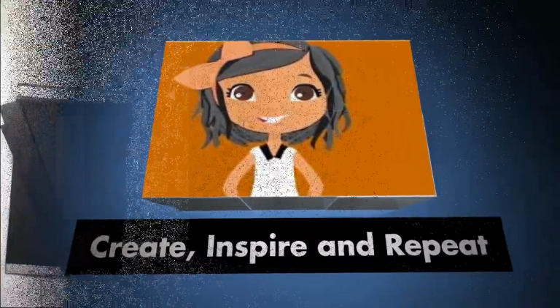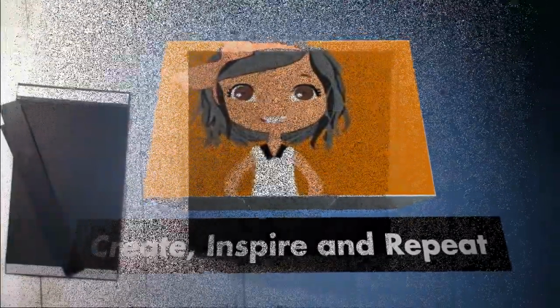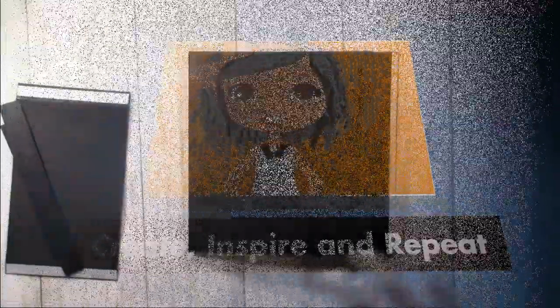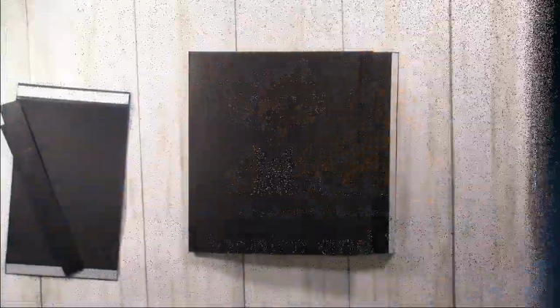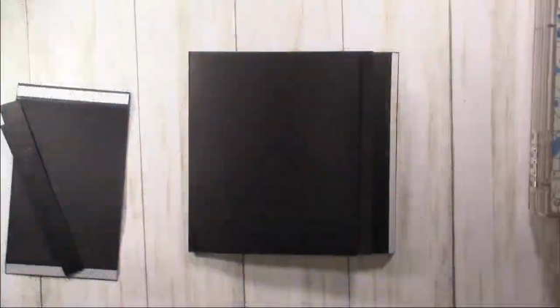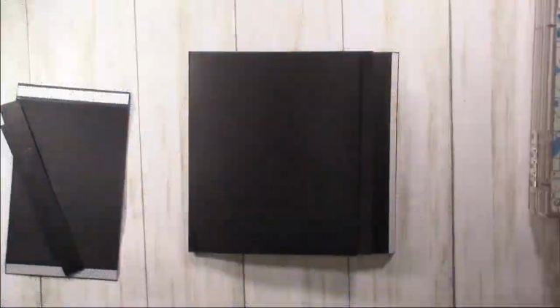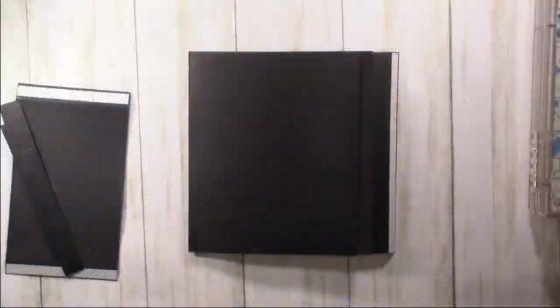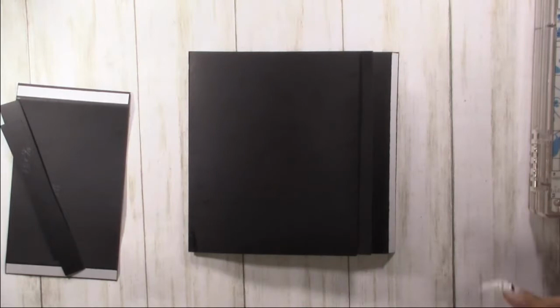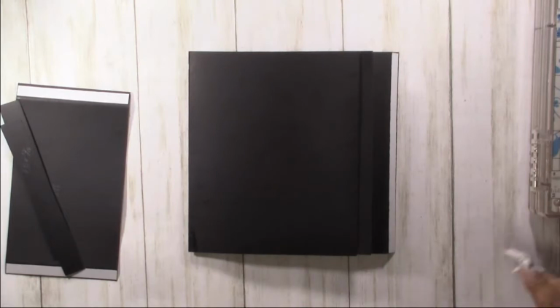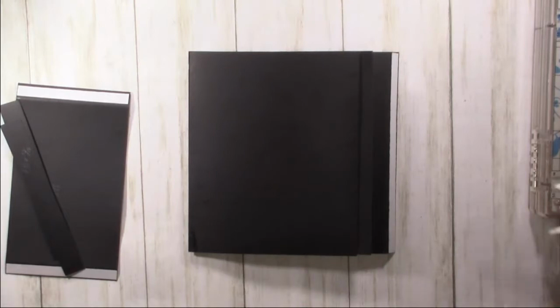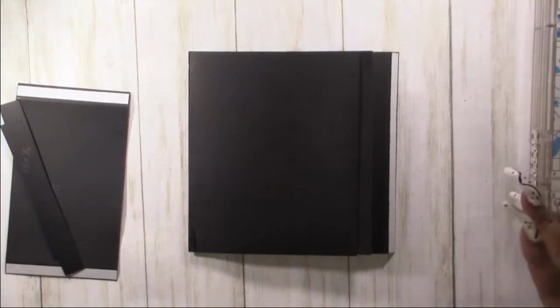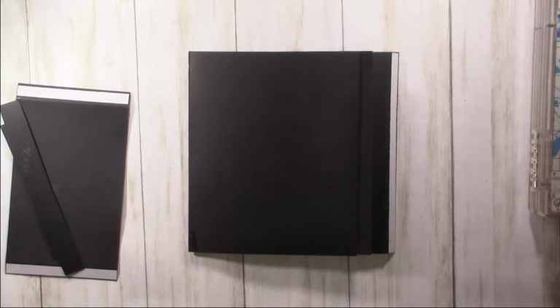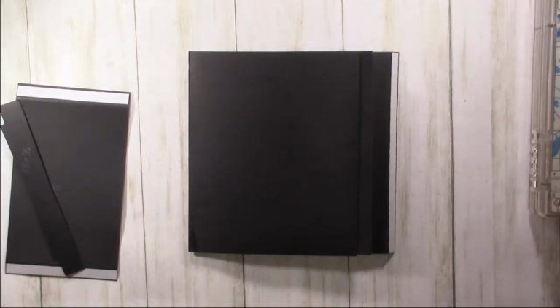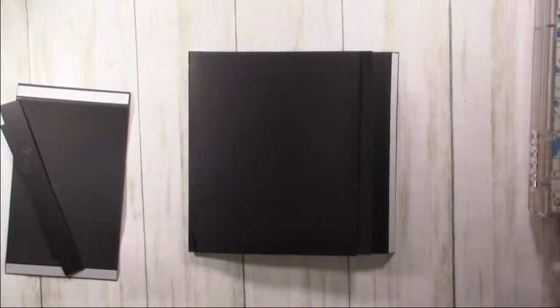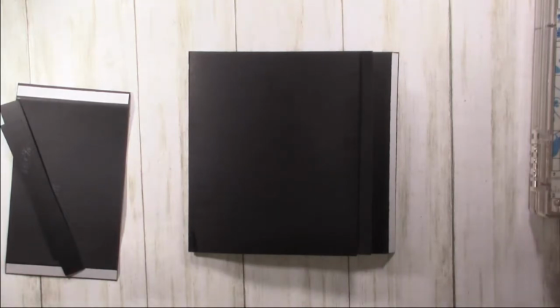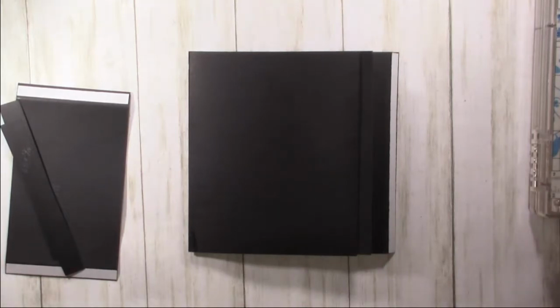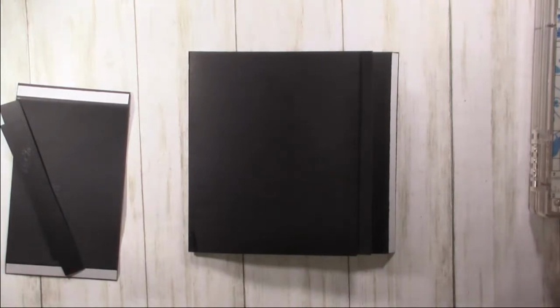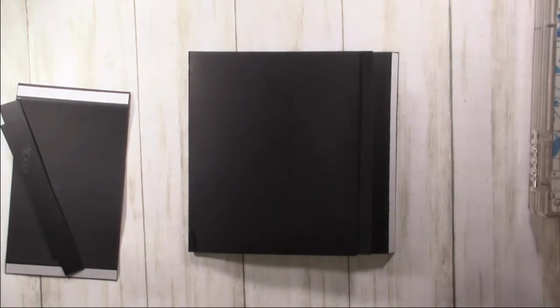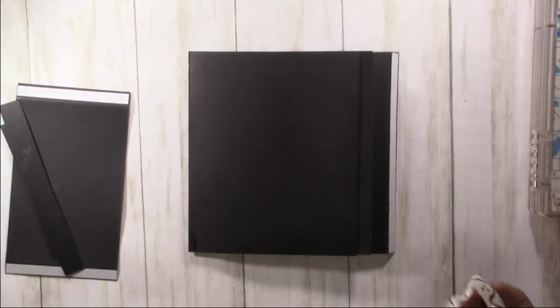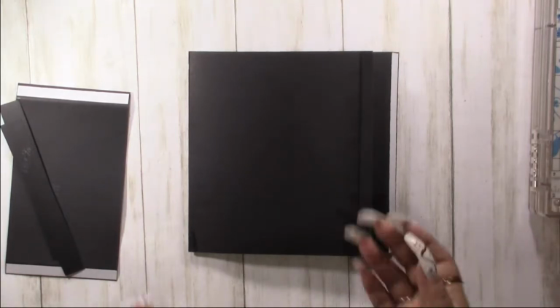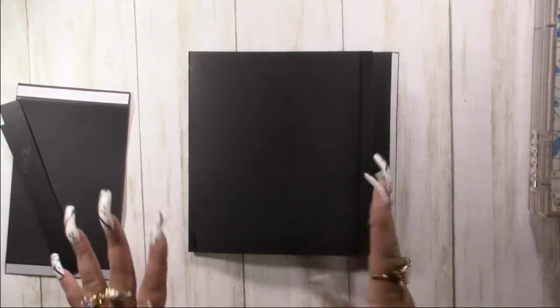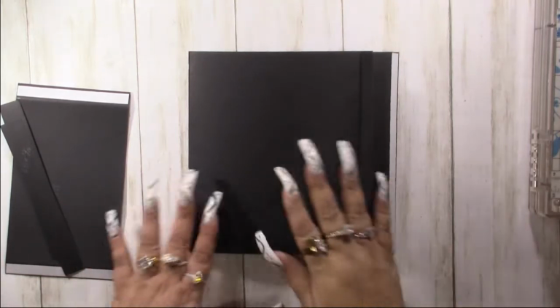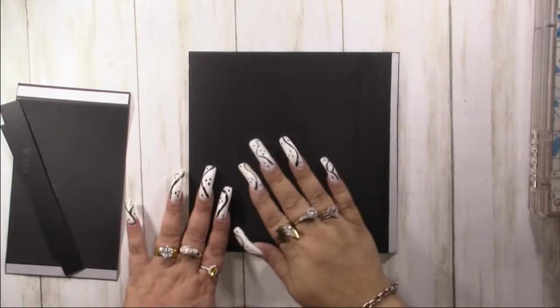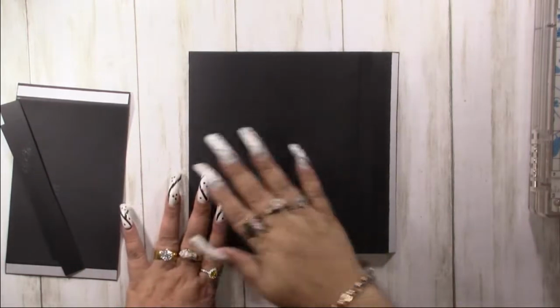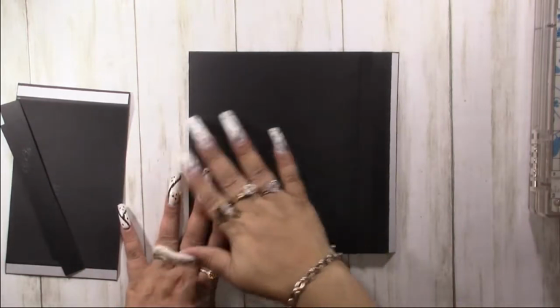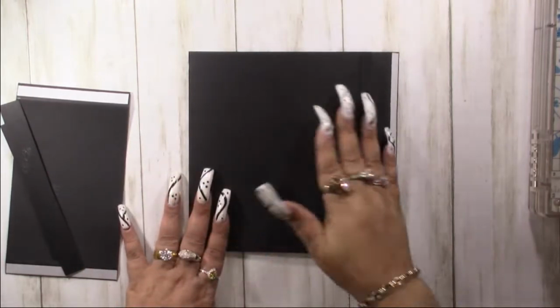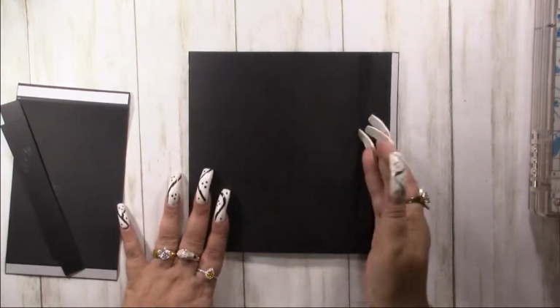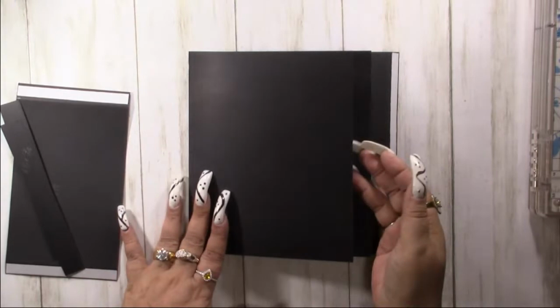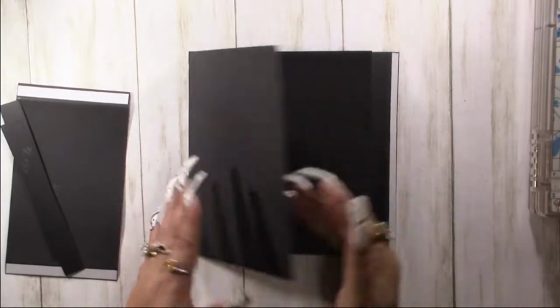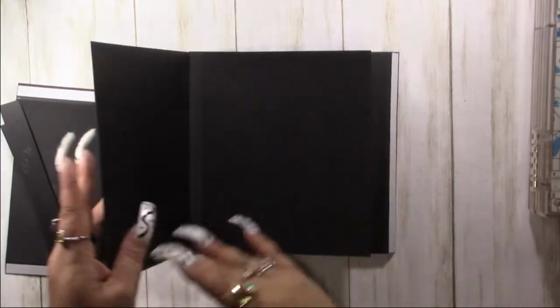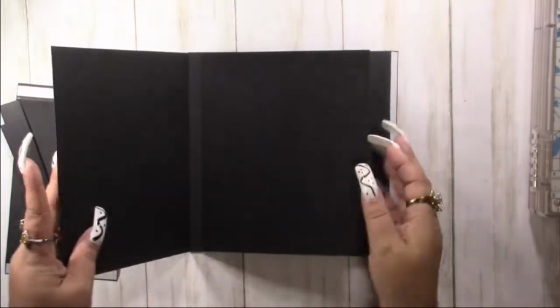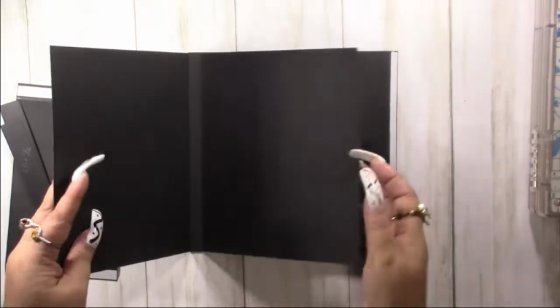Hey YouTube, this is Andrea here and we are off to a whole new mini album page on this one. We're going to have a waterfall that goes from left to right.